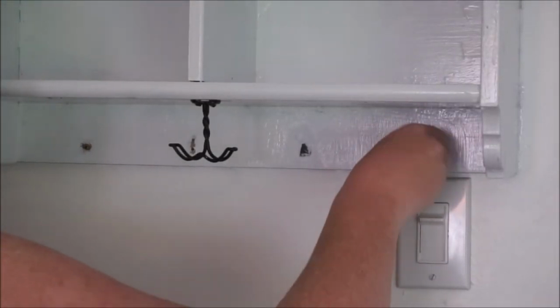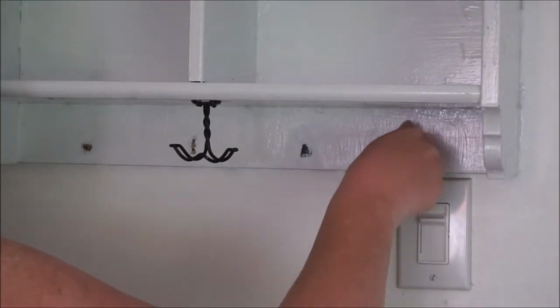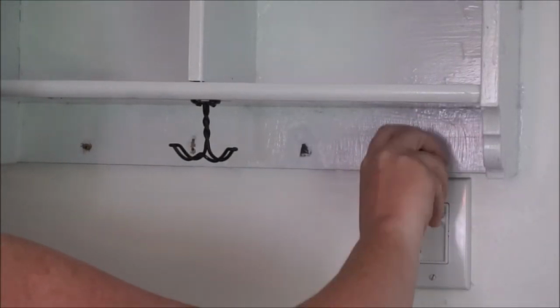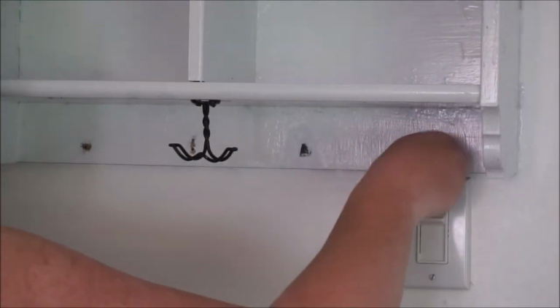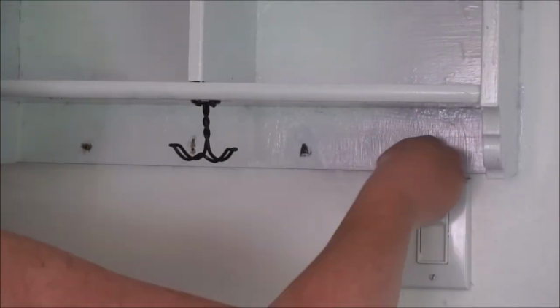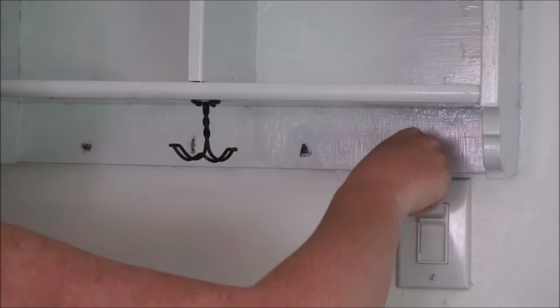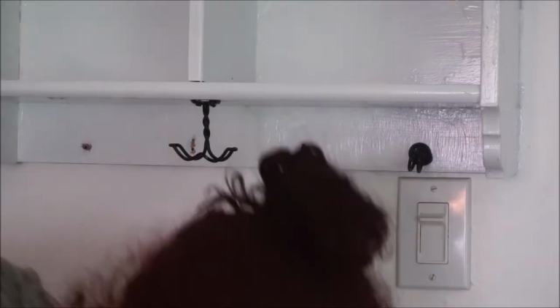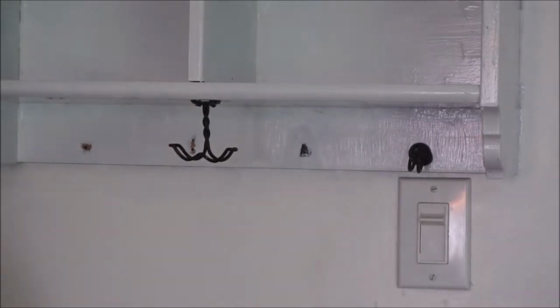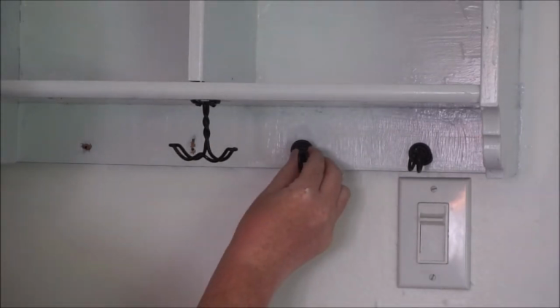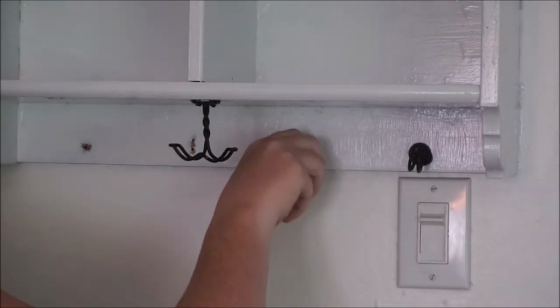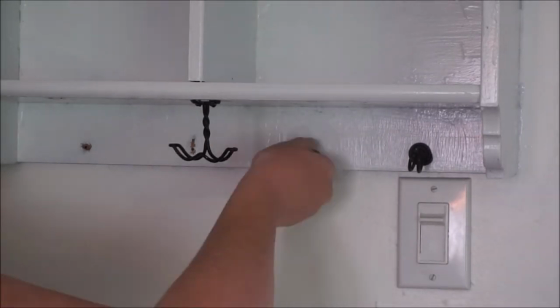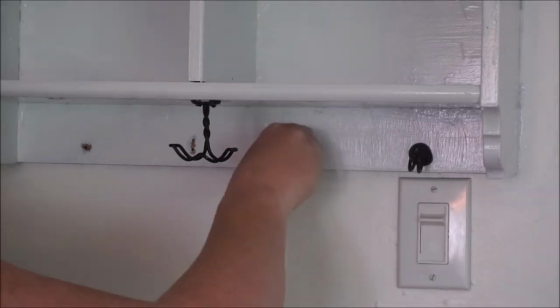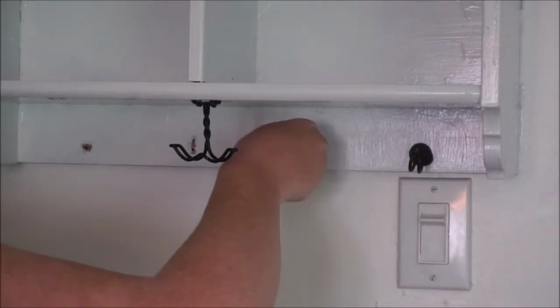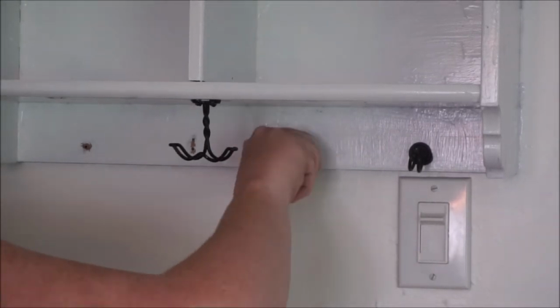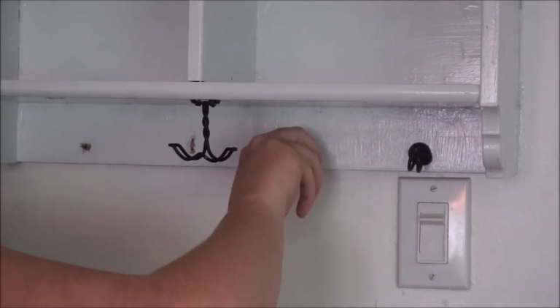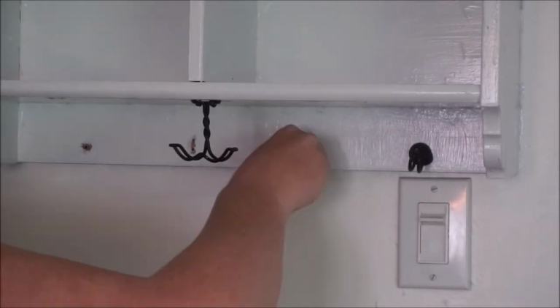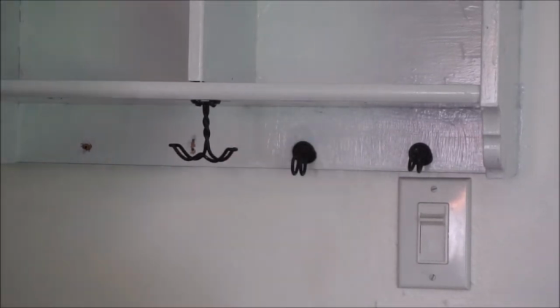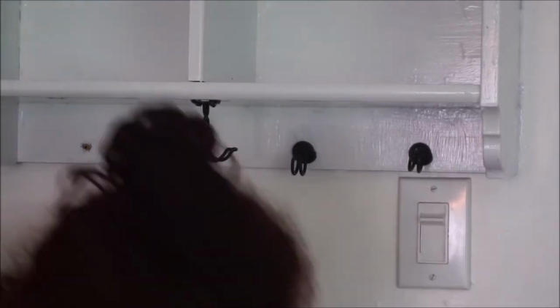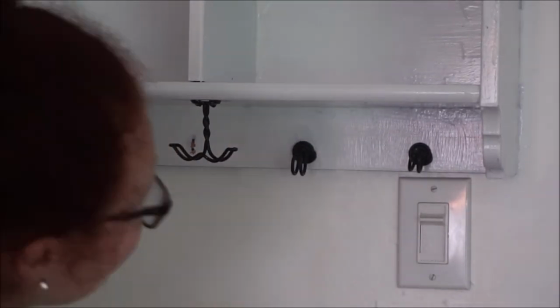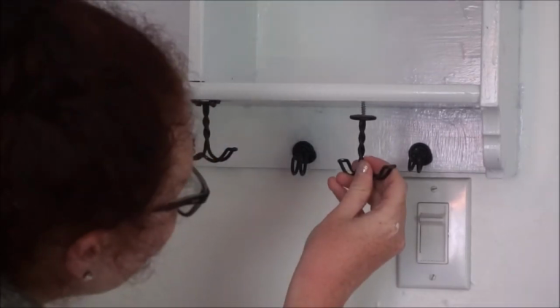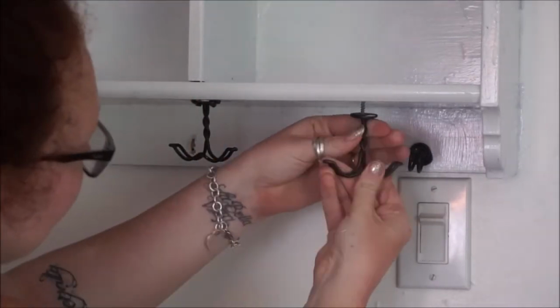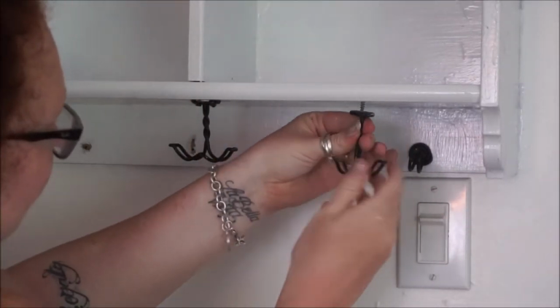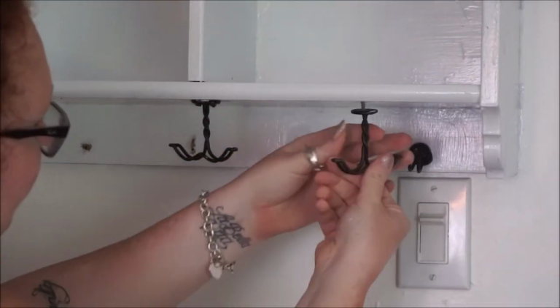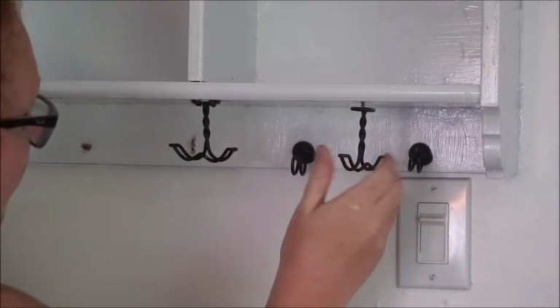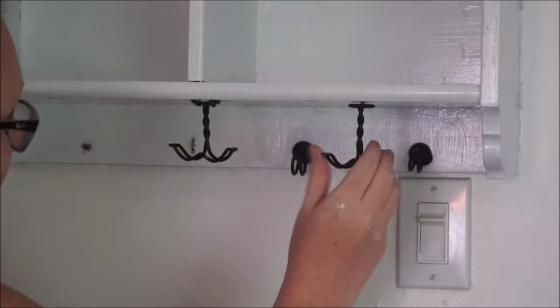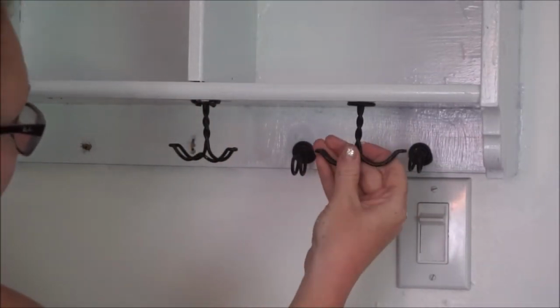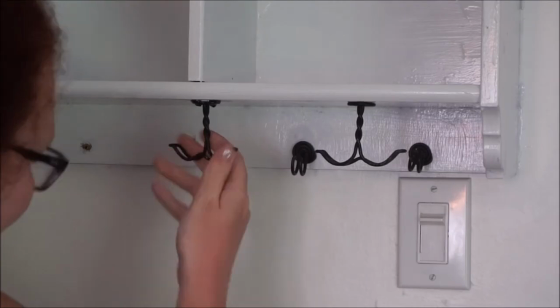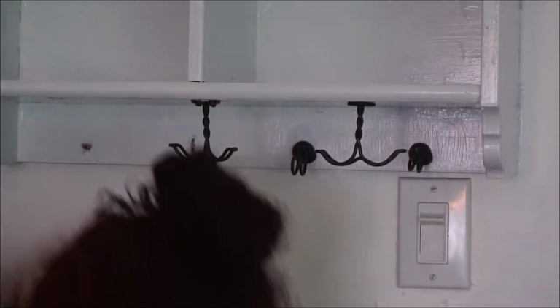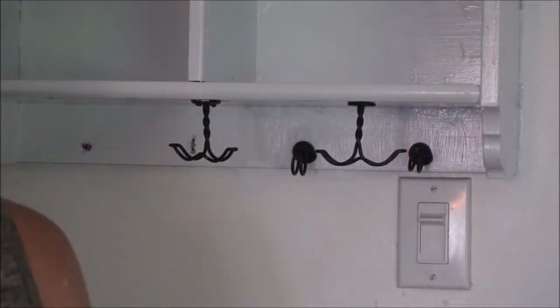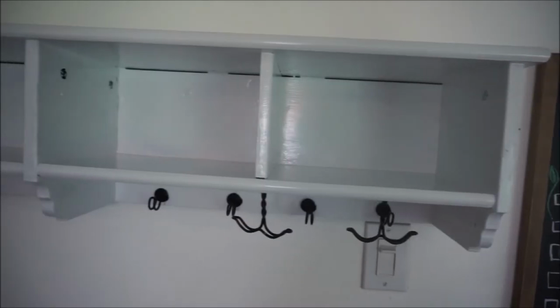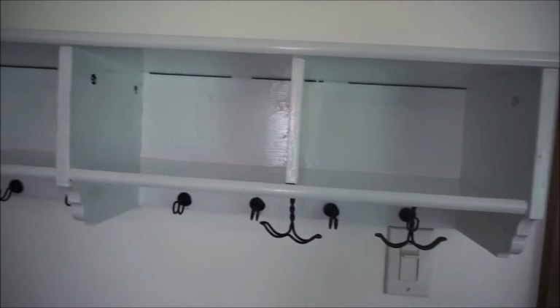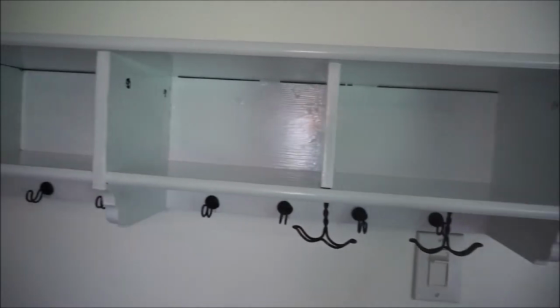Now I am screwing the little hooks back on, and this just needs to dry. I really like it so far, and I'm really excited to add finishing touches.